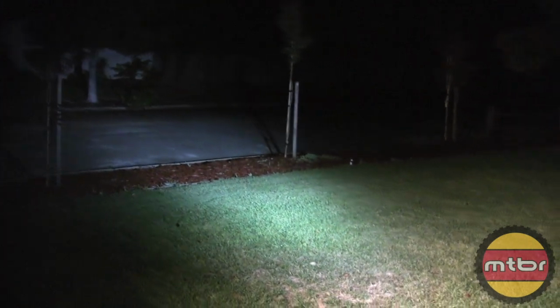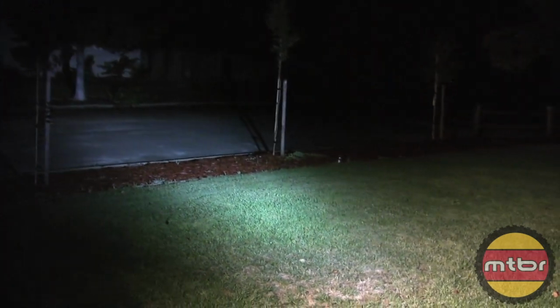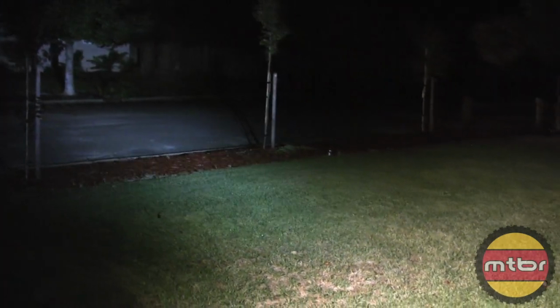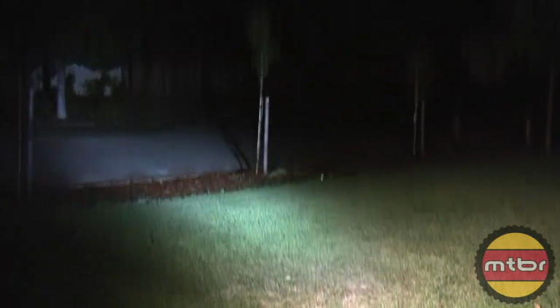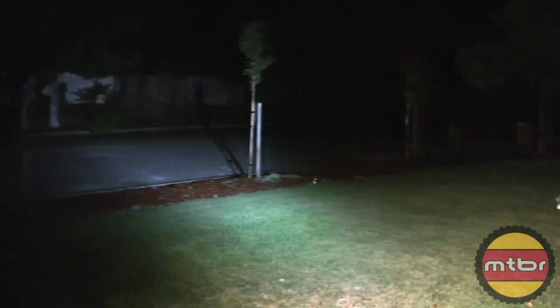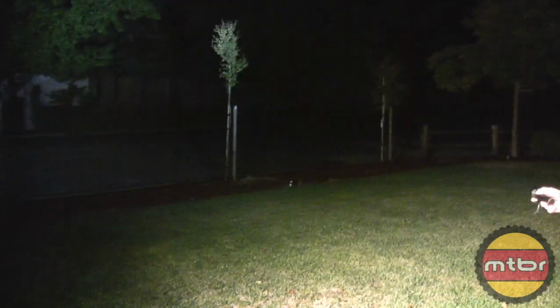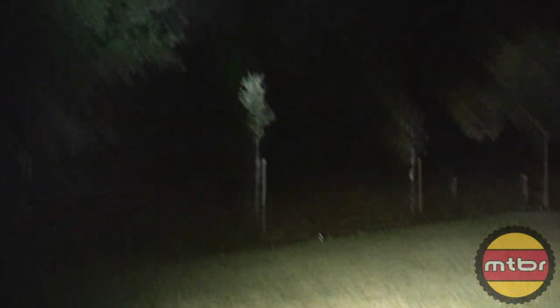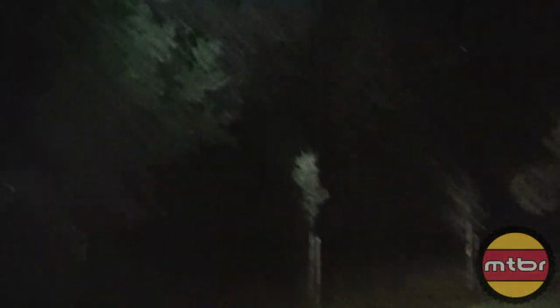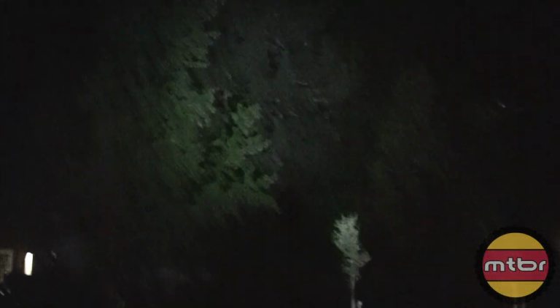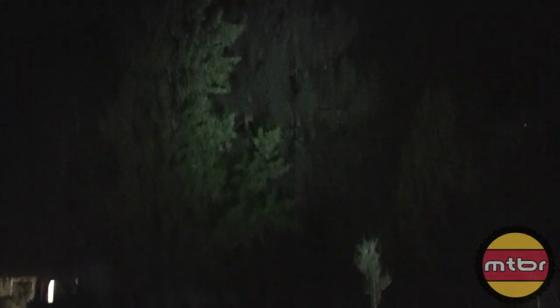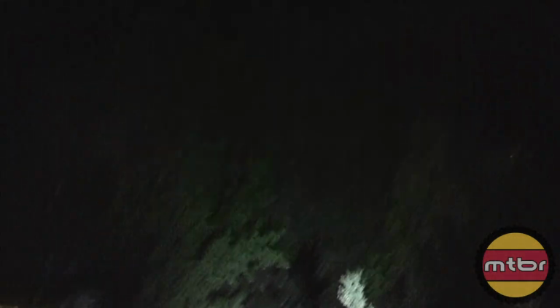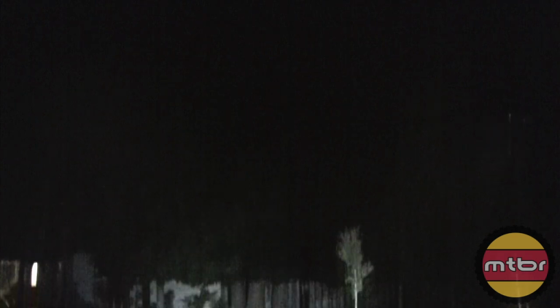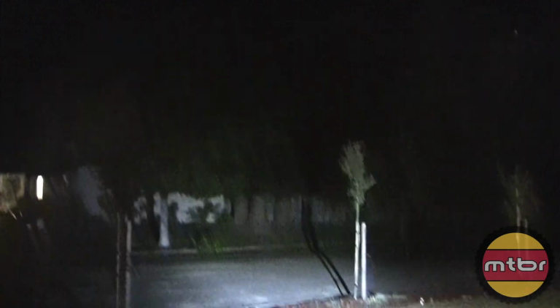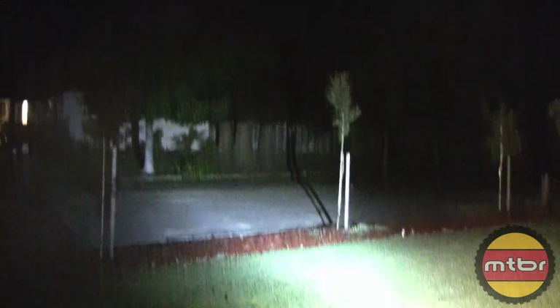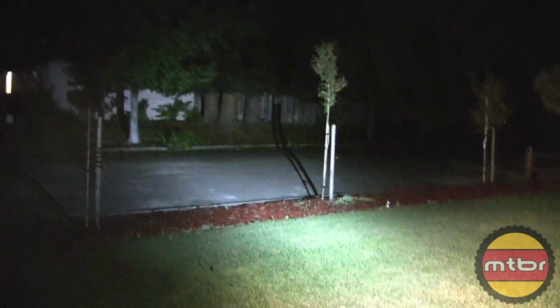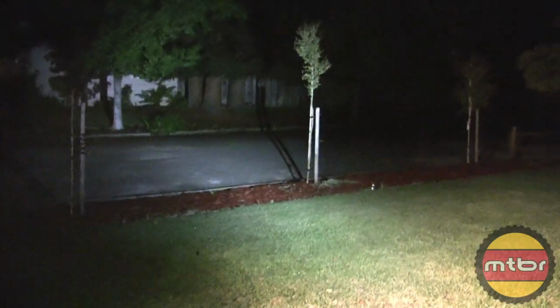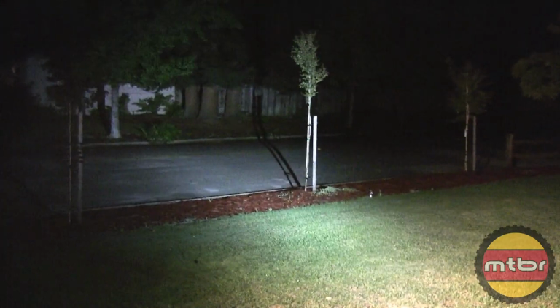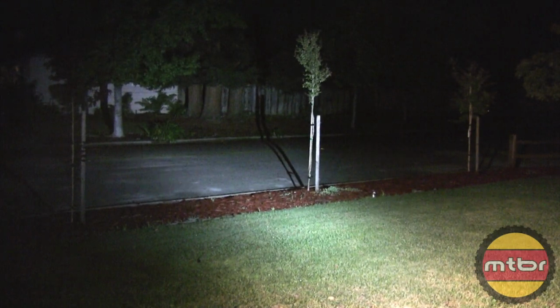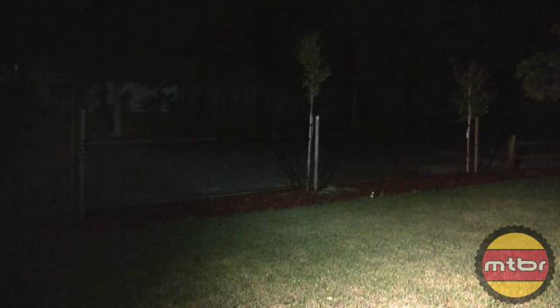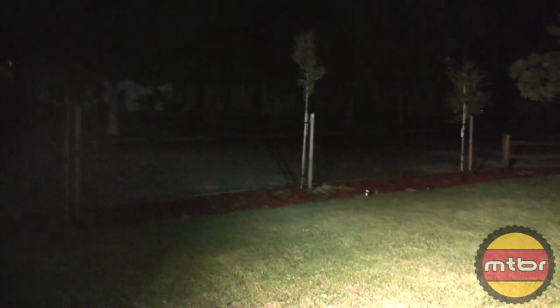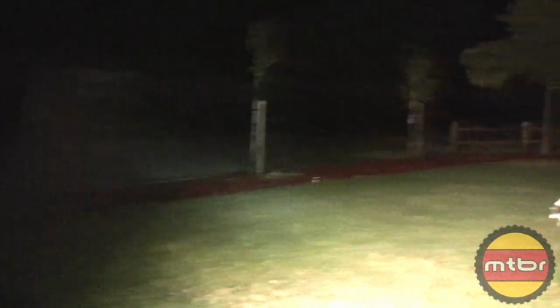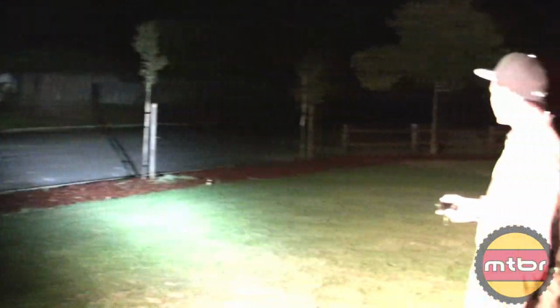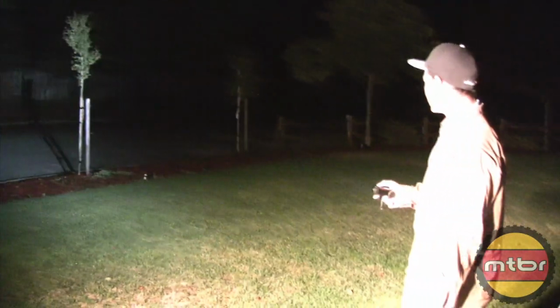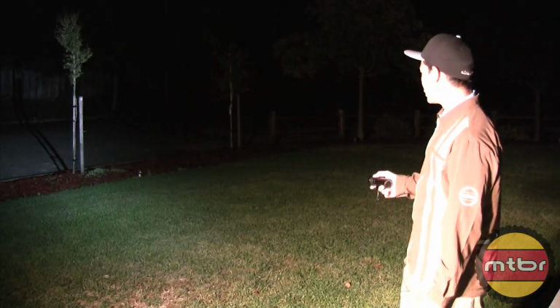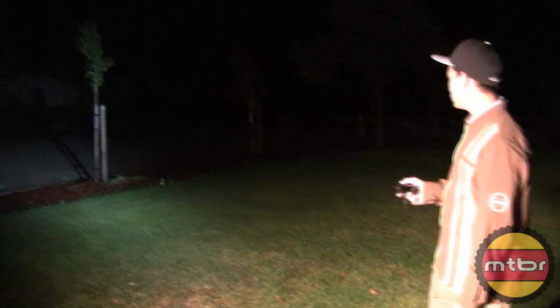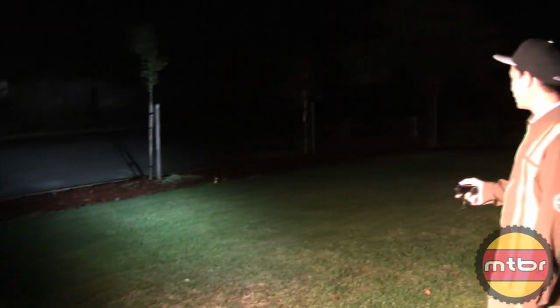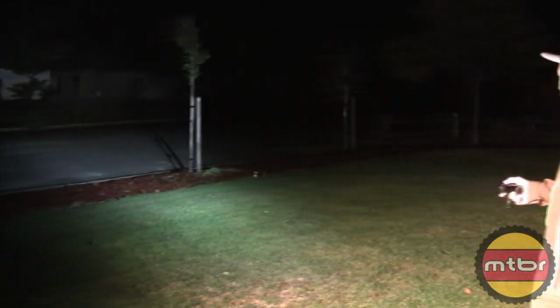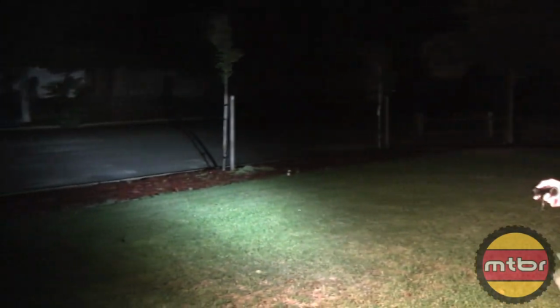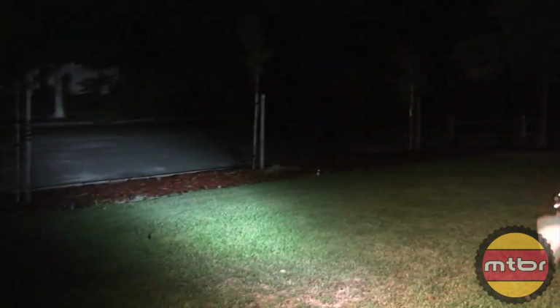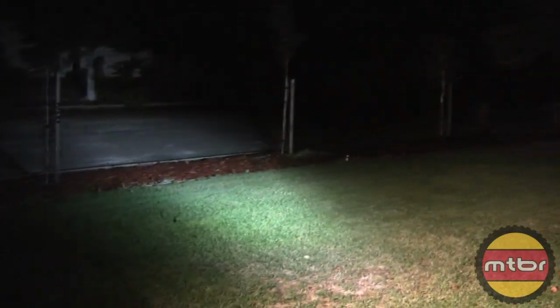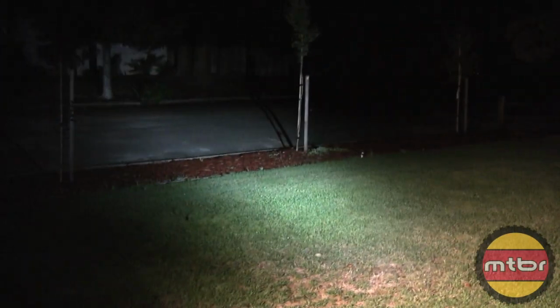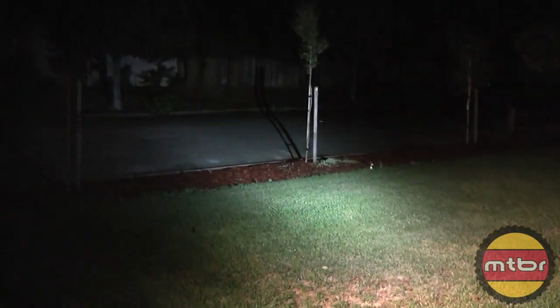1100 lumens? I don't think so. This is a lot brighter. I believe this is the 22 degree beam pattern. This one's got two light levels, but that's all configurable by the user.